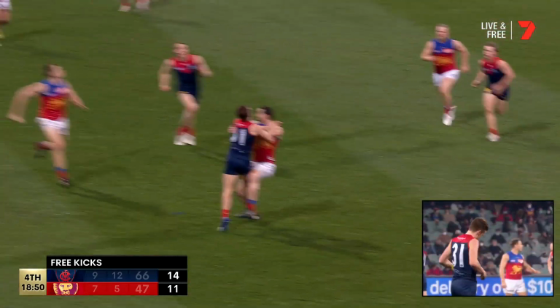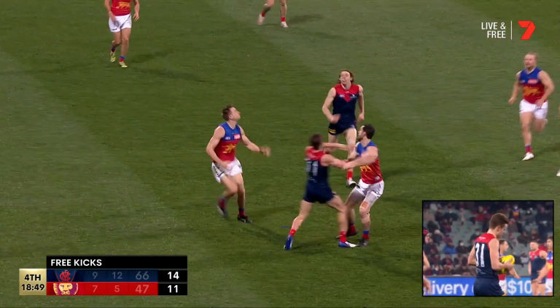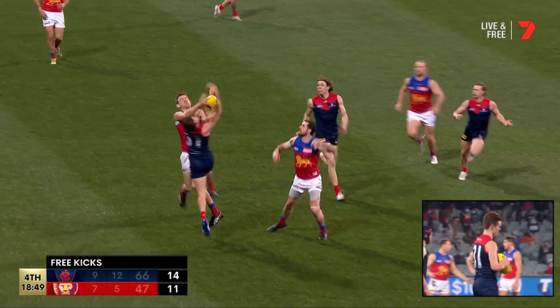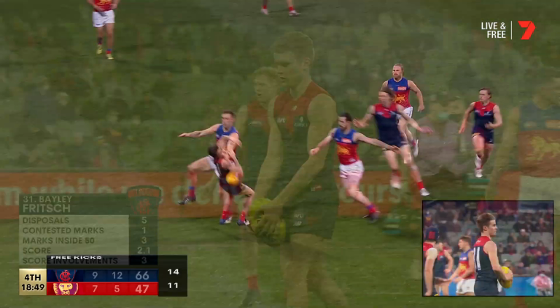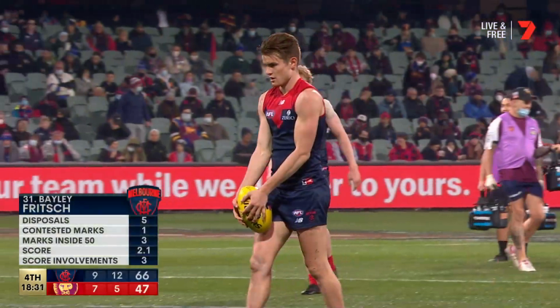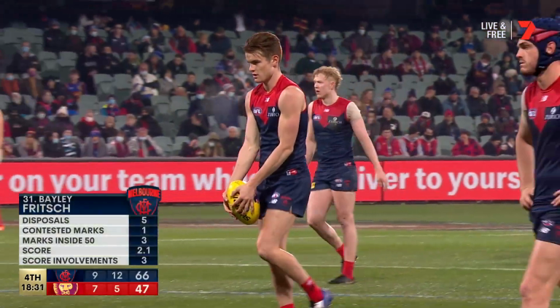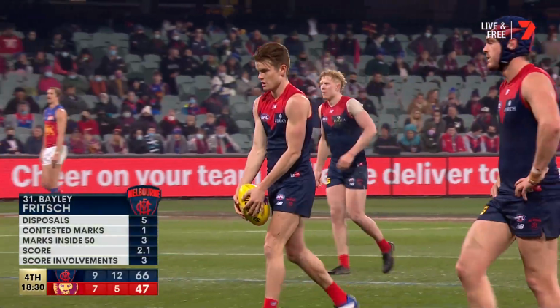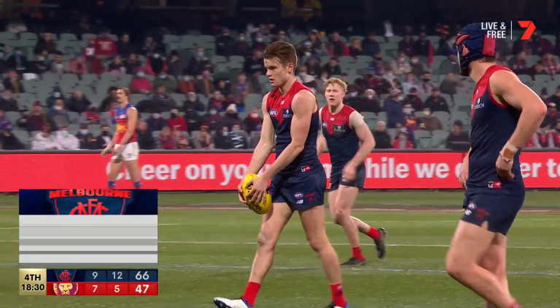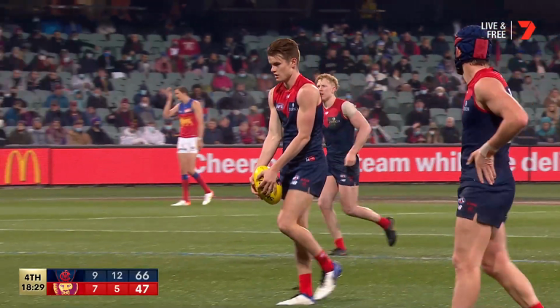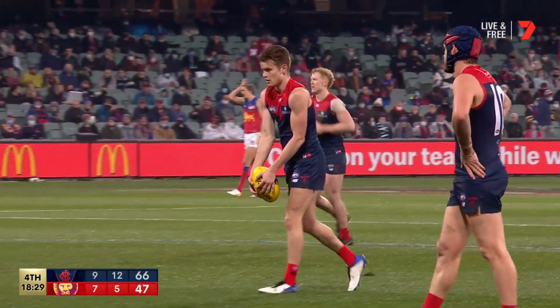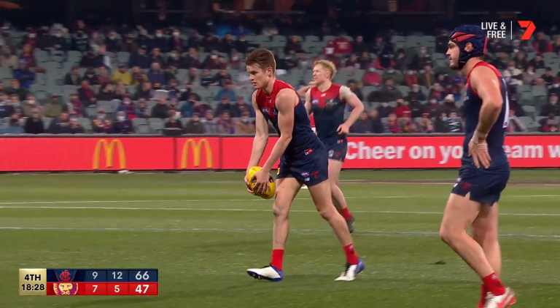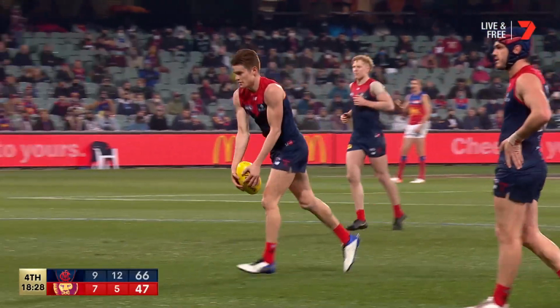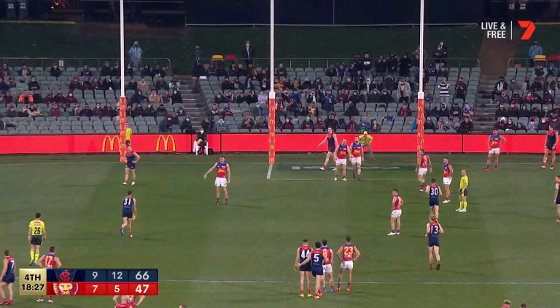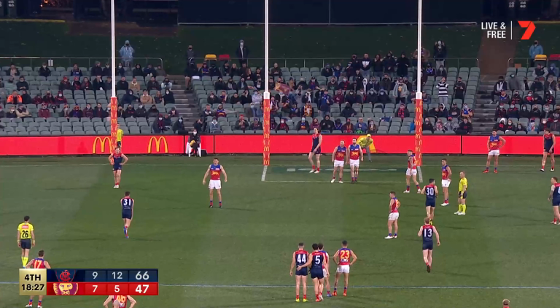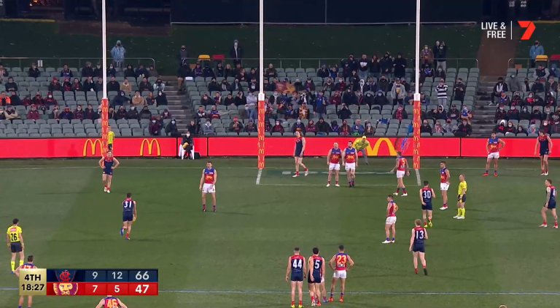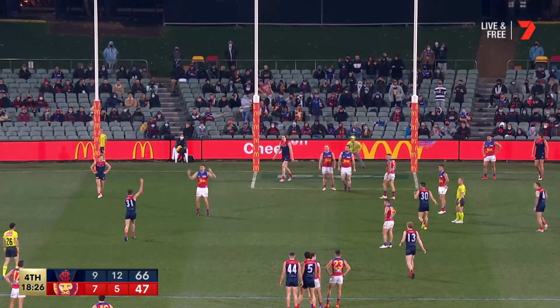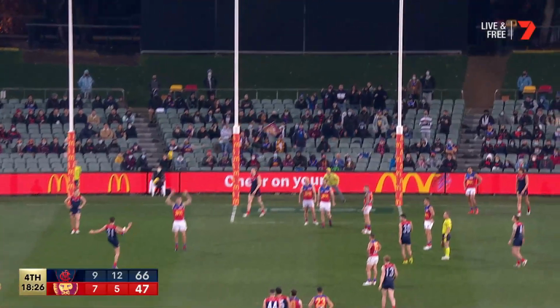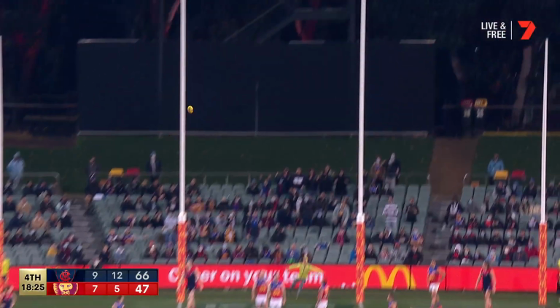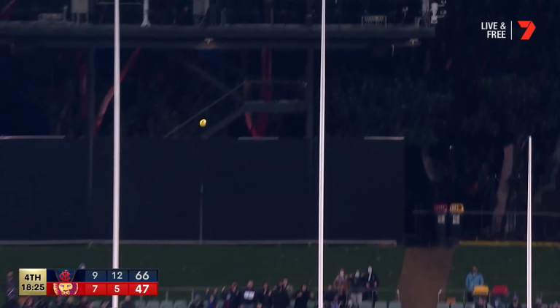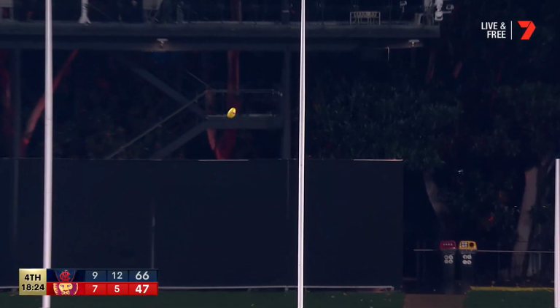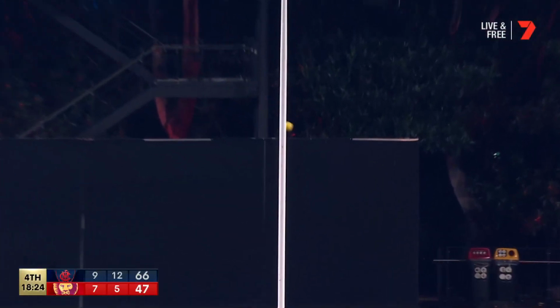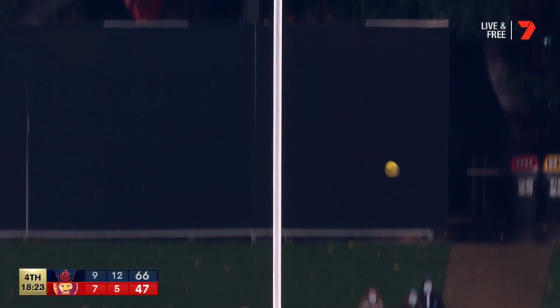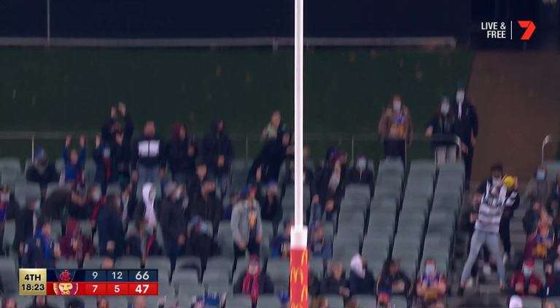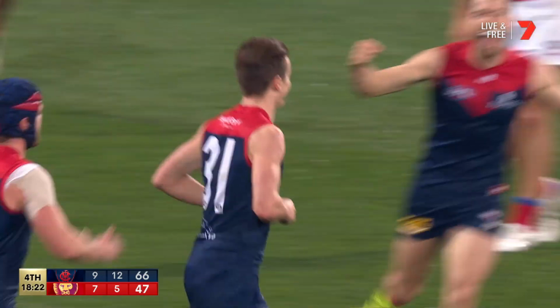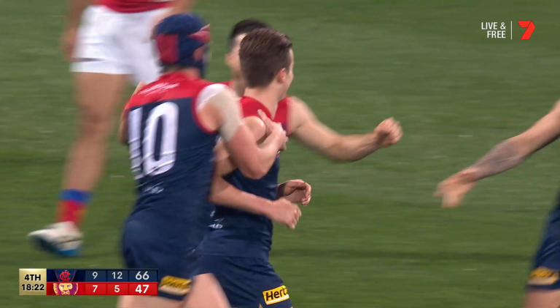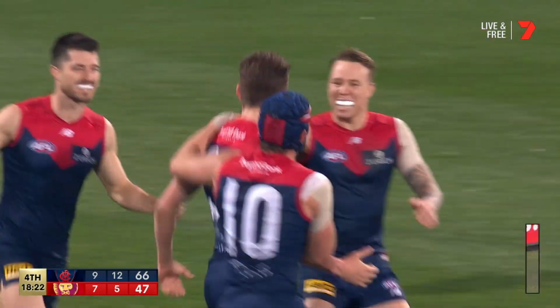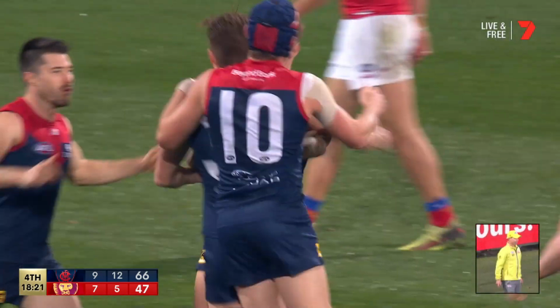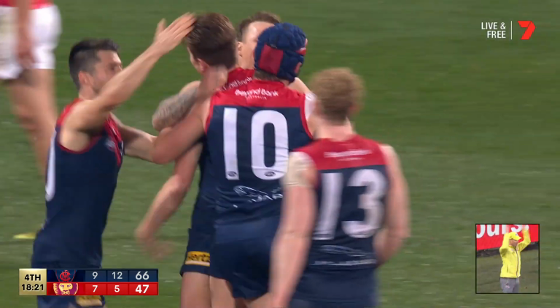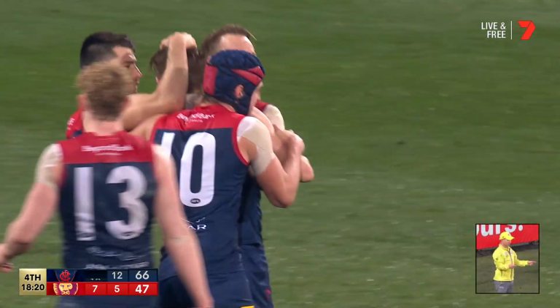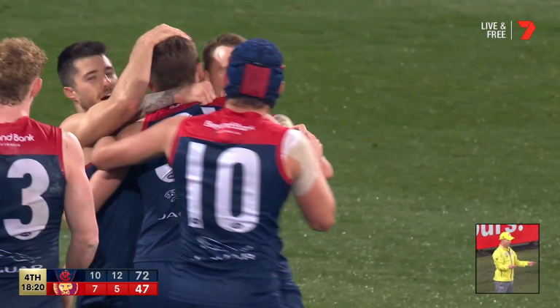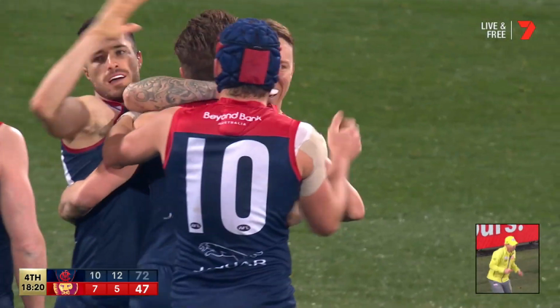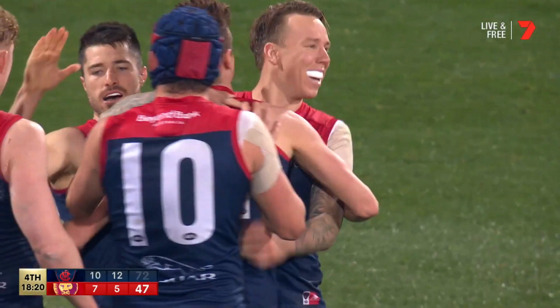That's a tough decision isn't it - no goals in the third term to the Demons. This to settle a few nerves around the country. Just what the doctor ordered, just what the doctor ordered - if you barrack for the side, embracing each other right now.